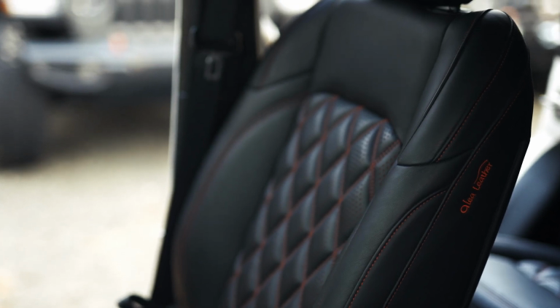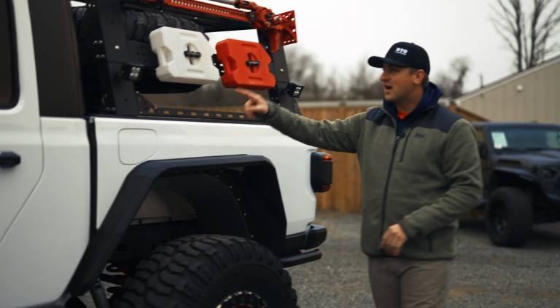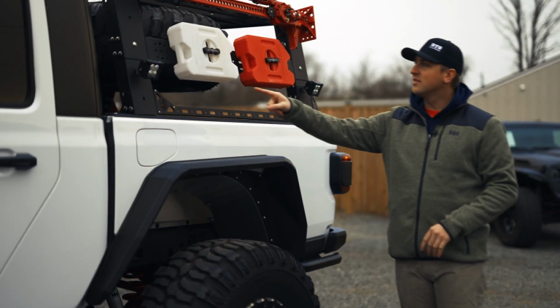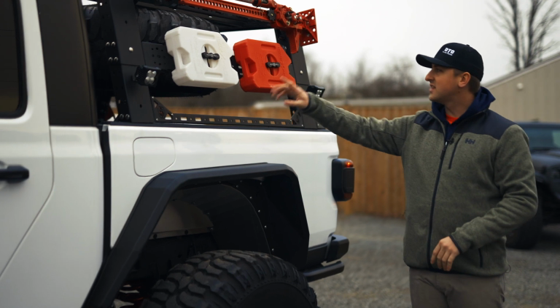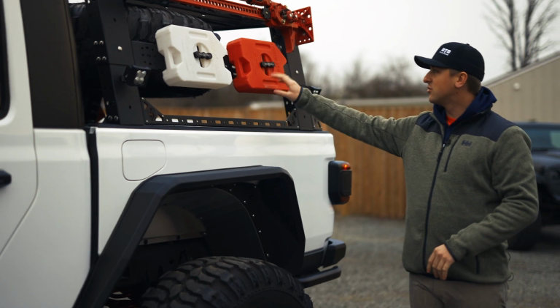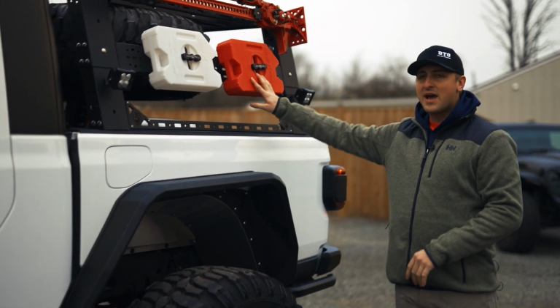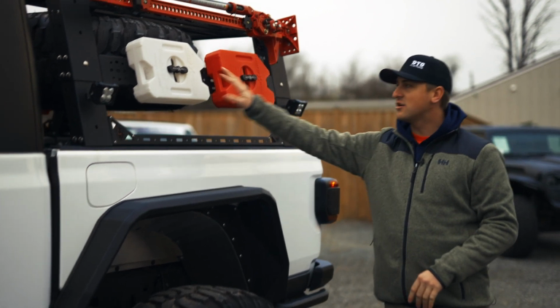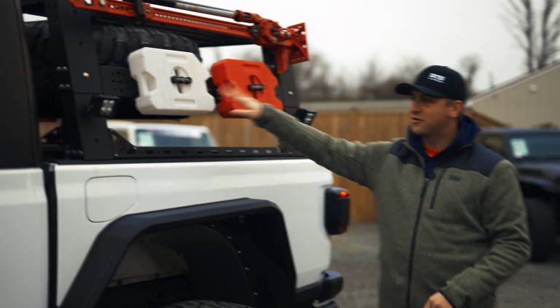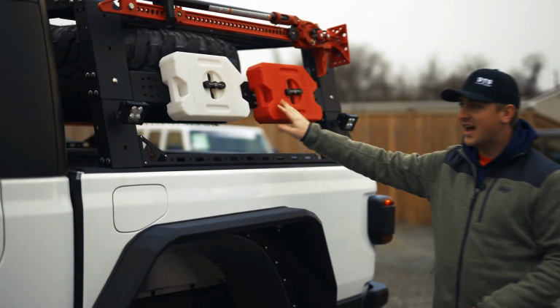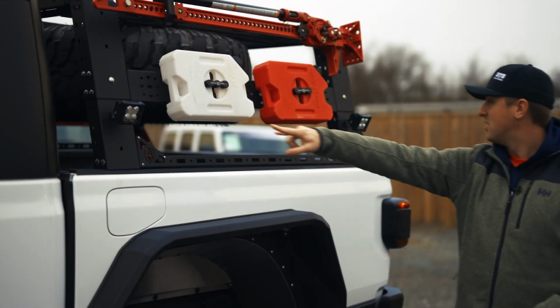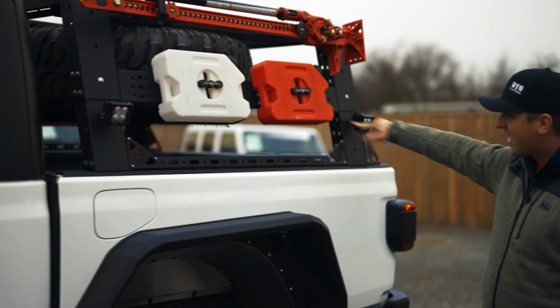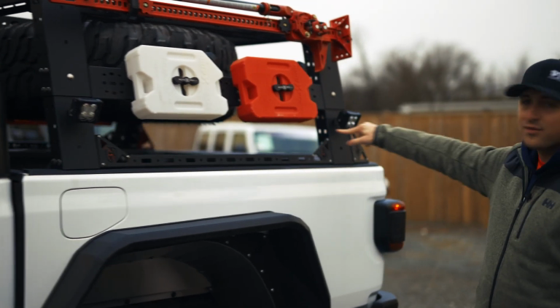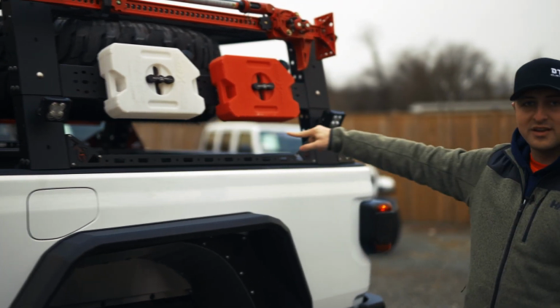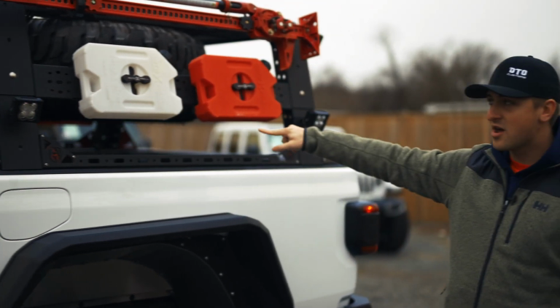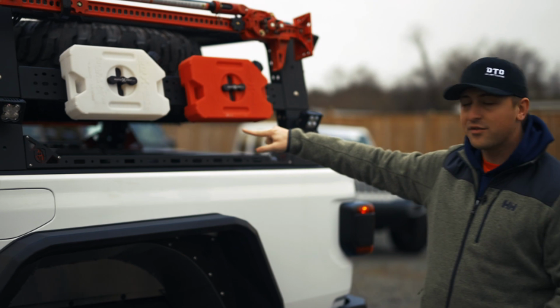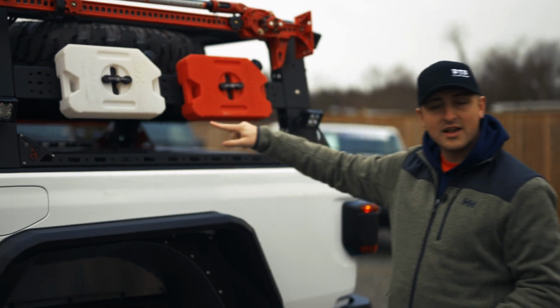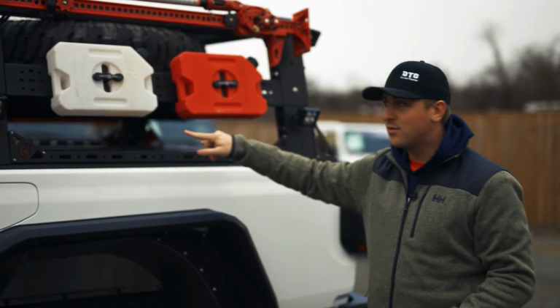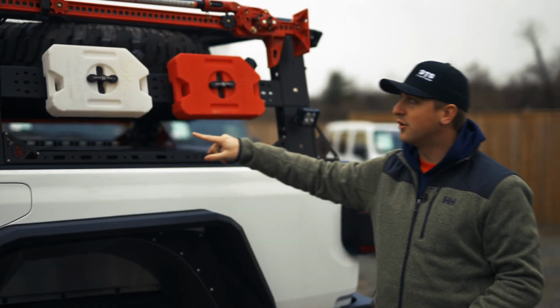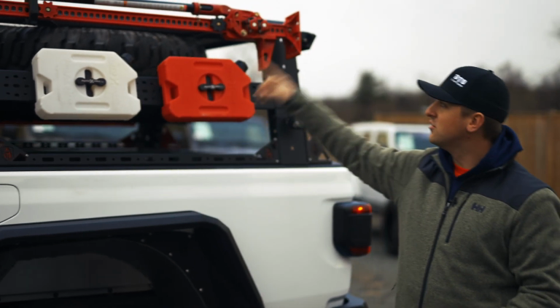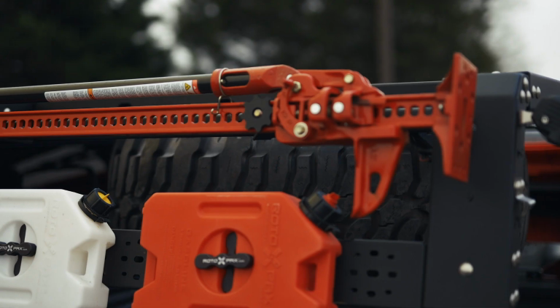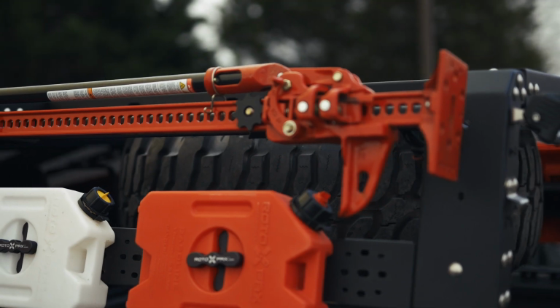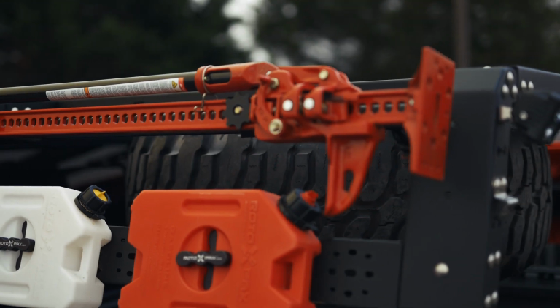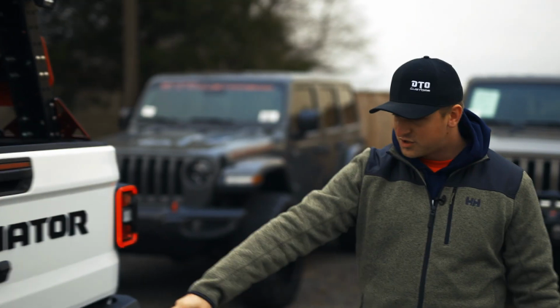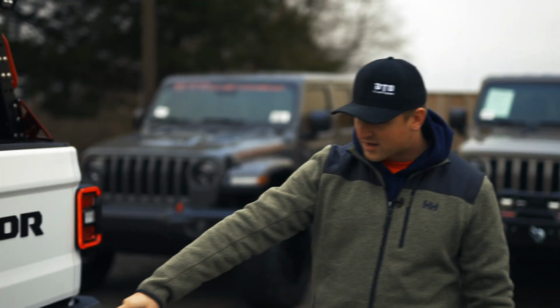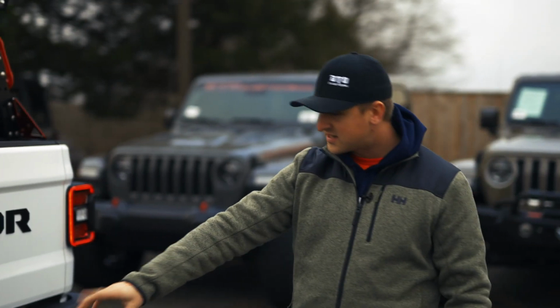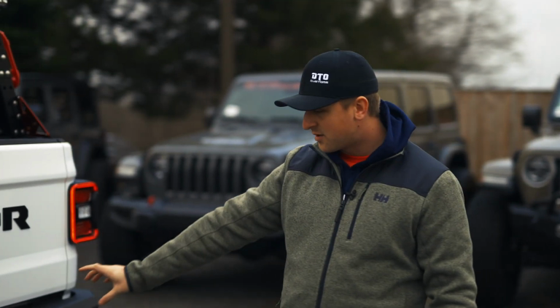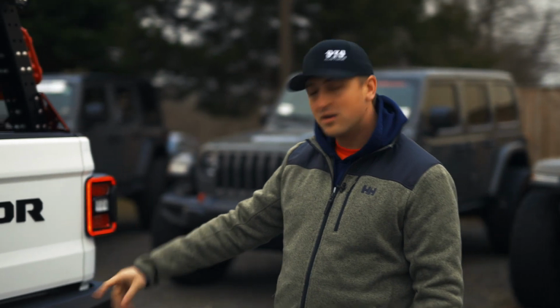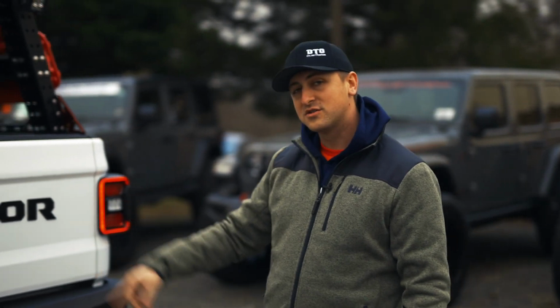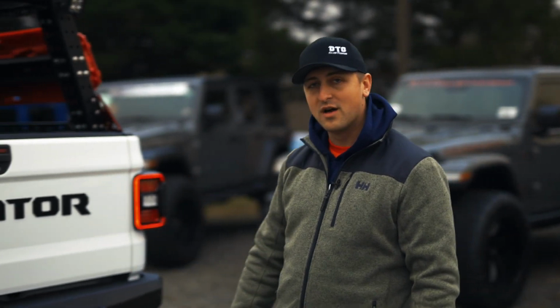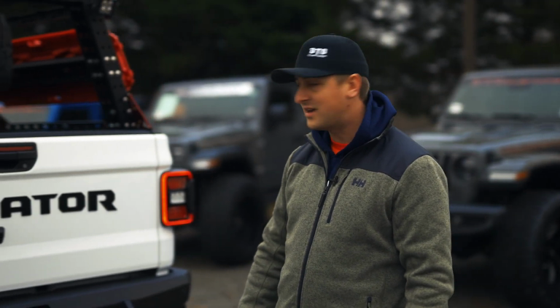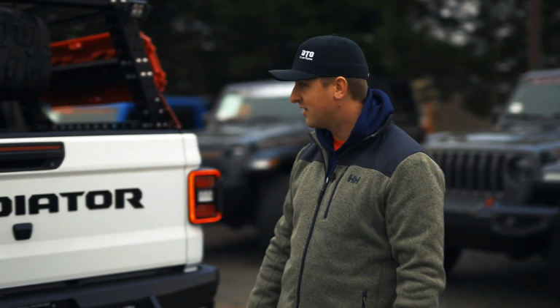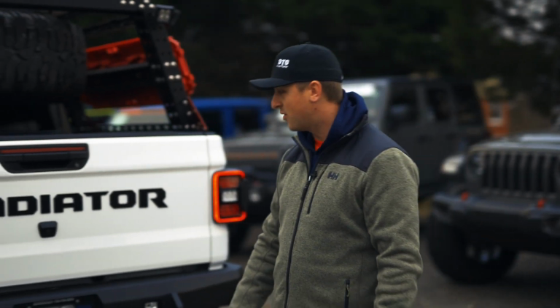Back here, you've got more lights and your Rotopax. You've got your water, your gas, side lights — which are really nice when you're out on the trails. You need to light up and see what's going on around you. High lift jack, and rigid backup lights in the rear bumper, which are also helpful at night and really light up the way.